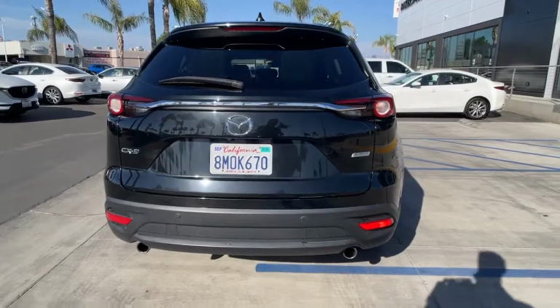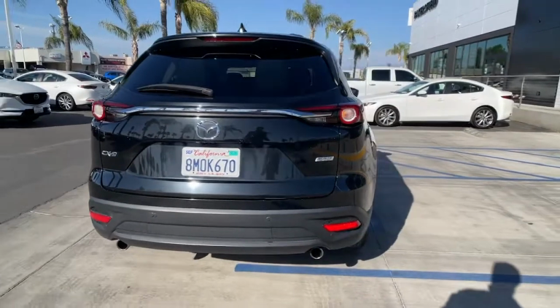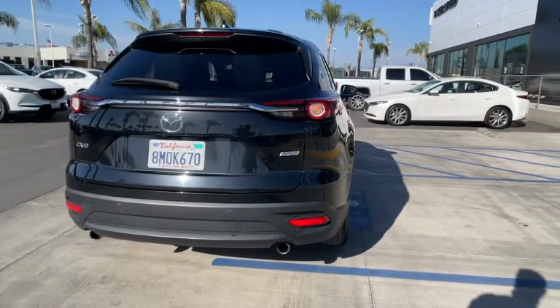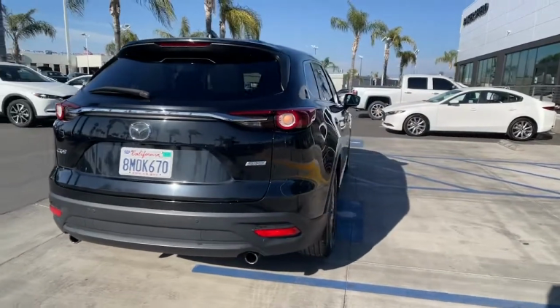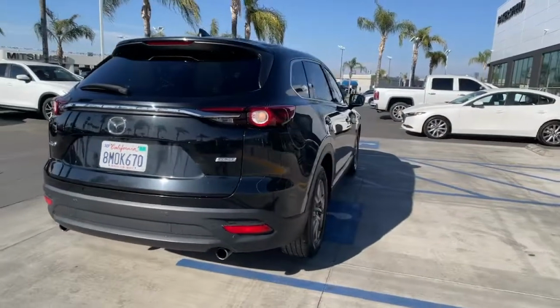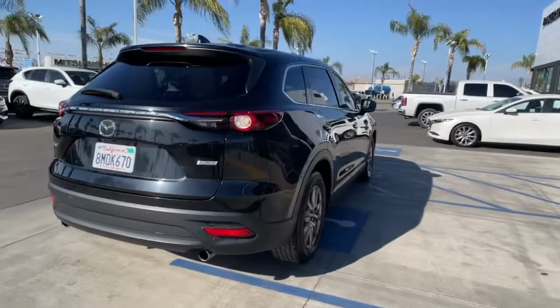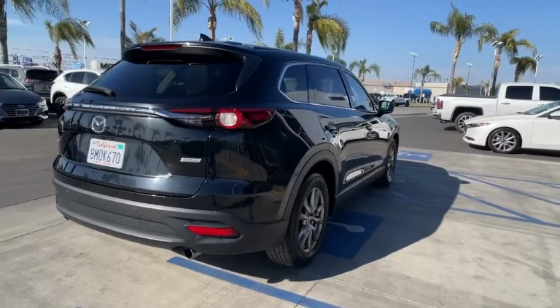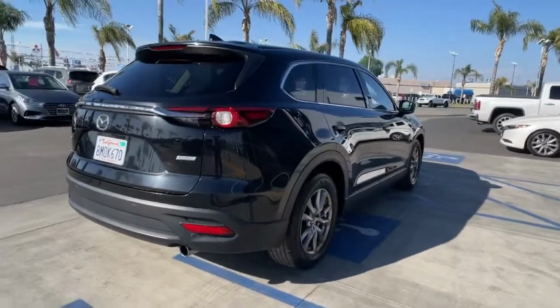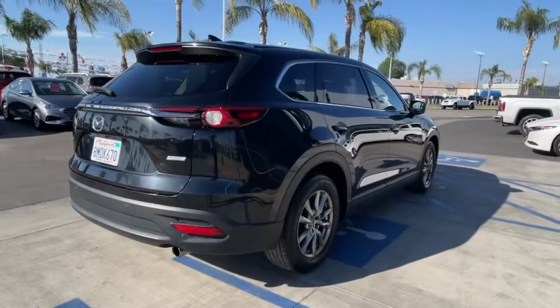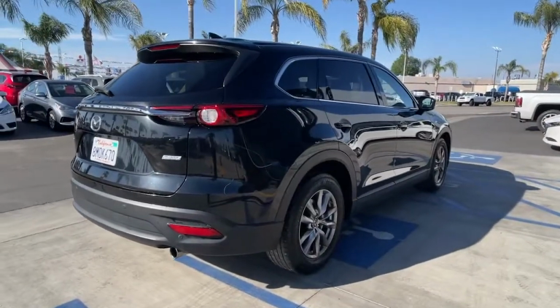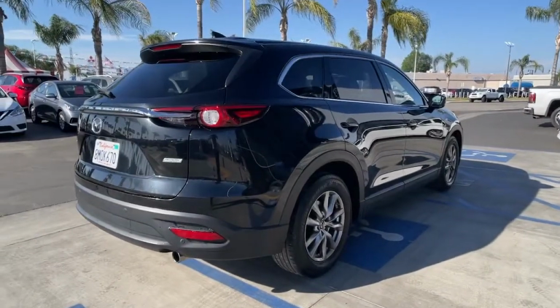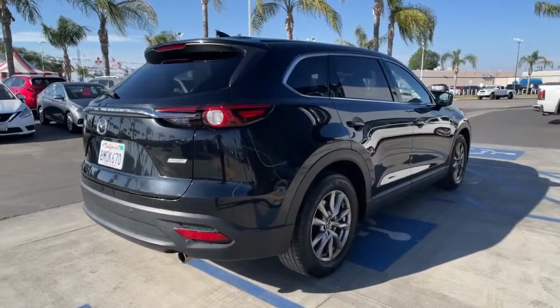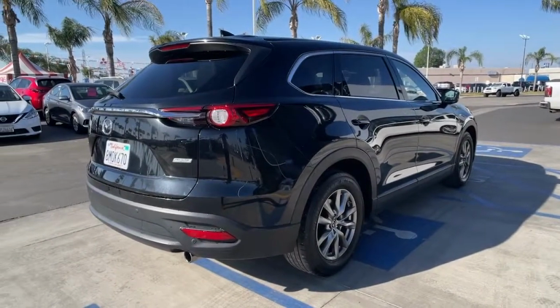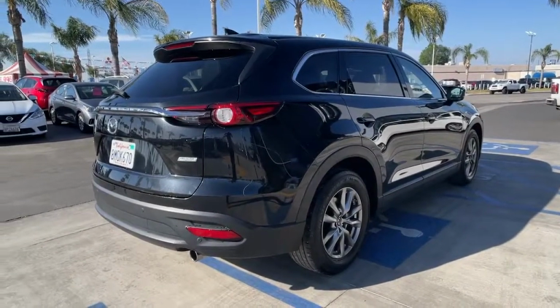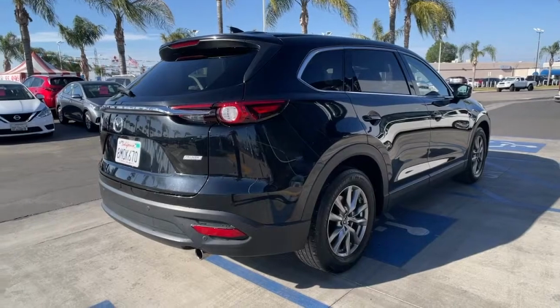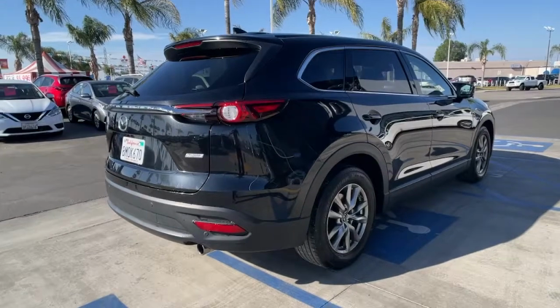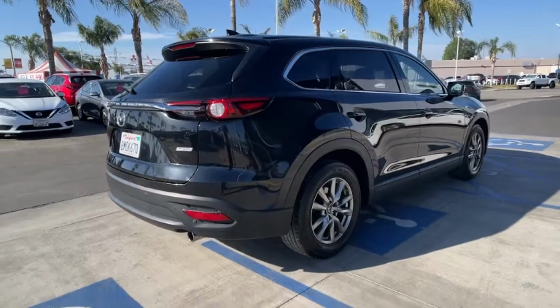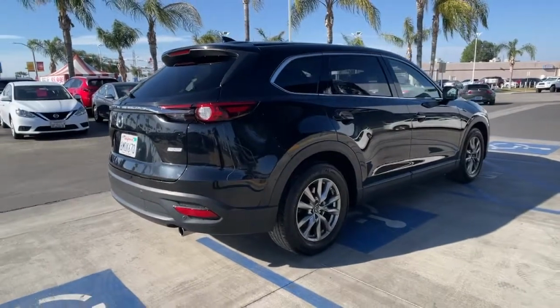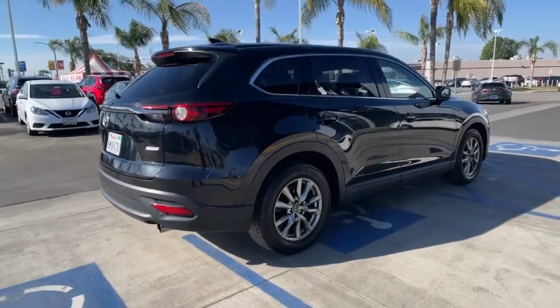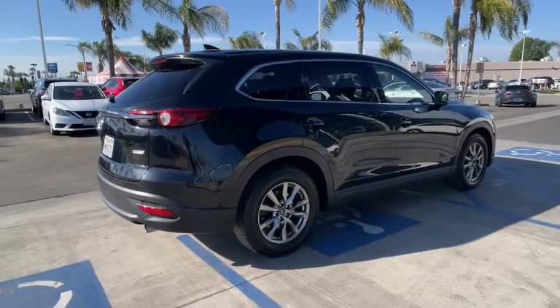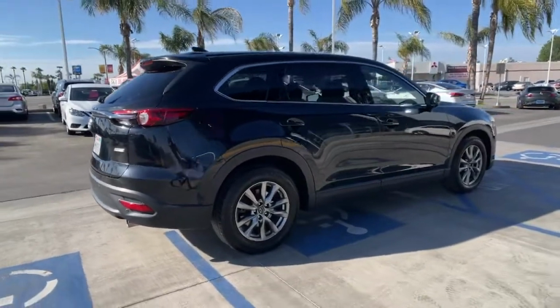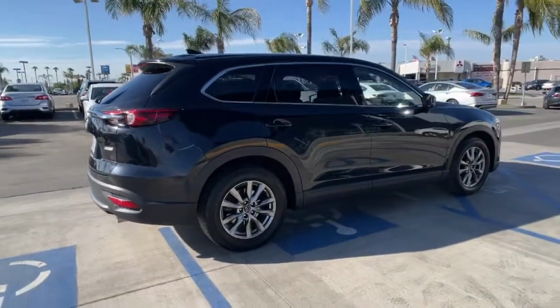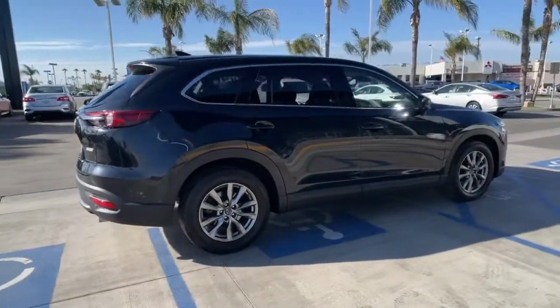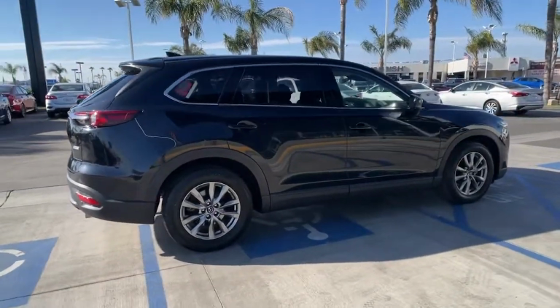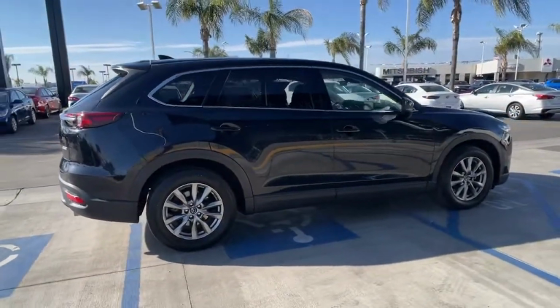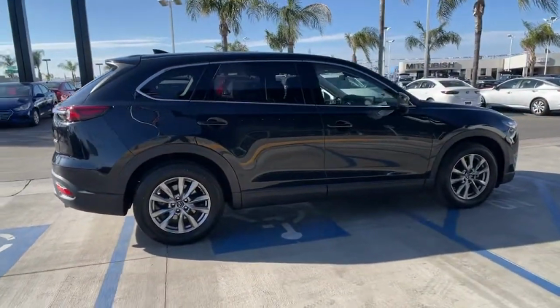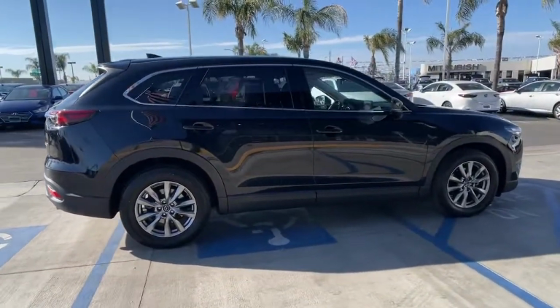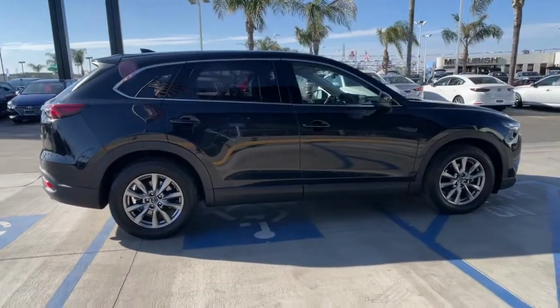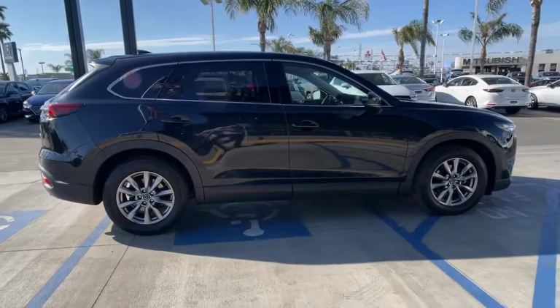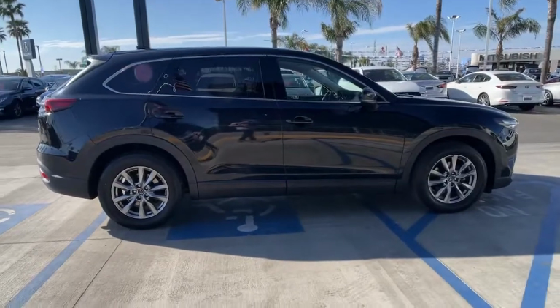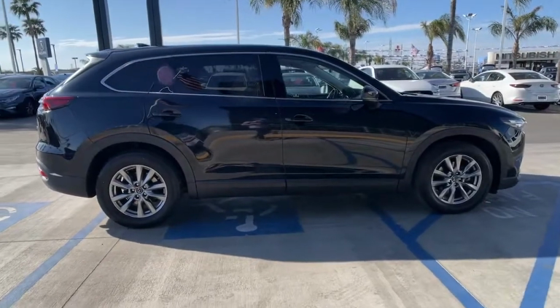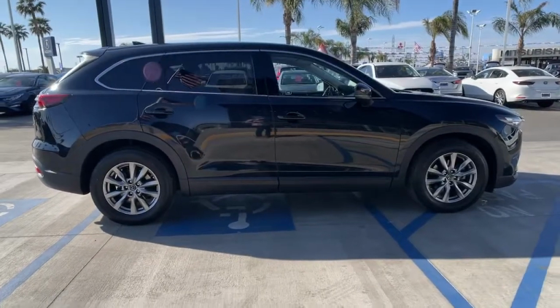Its spacious, flexible interior, easy infotainment system, and driver assistance features make this SUV your go-to for every adventure. These are just some of the great options this vehicle comes with.